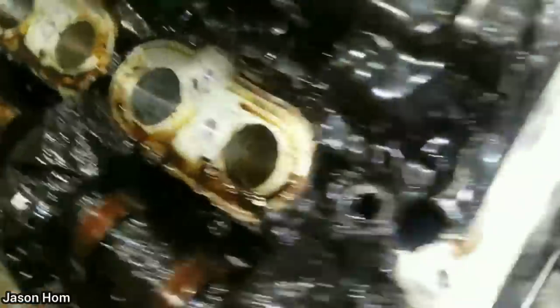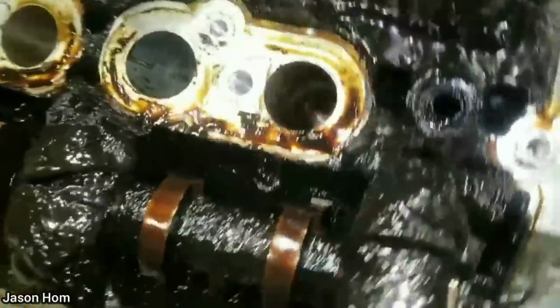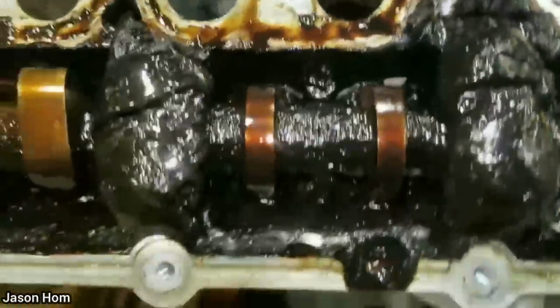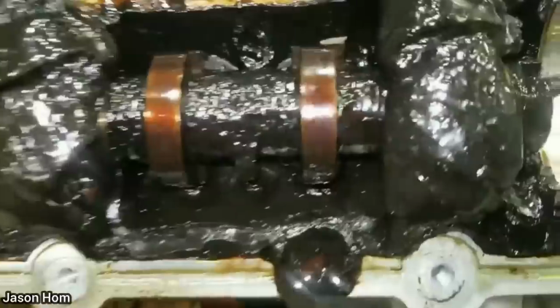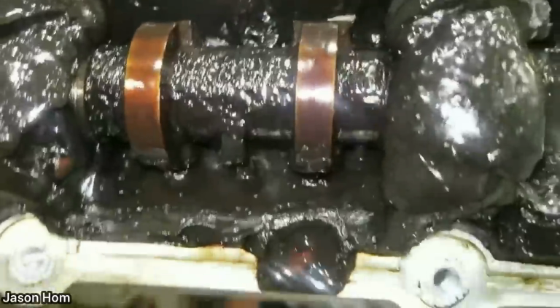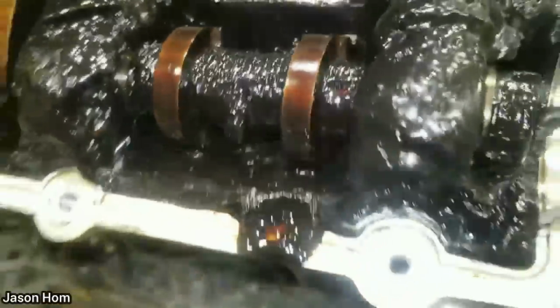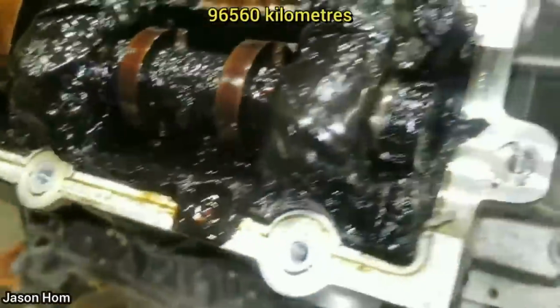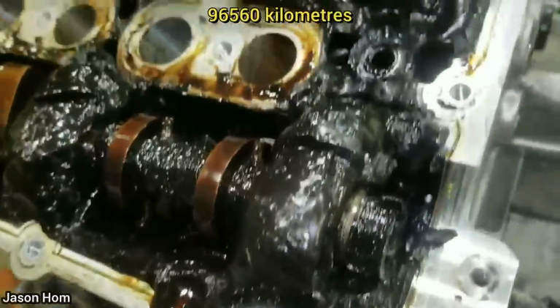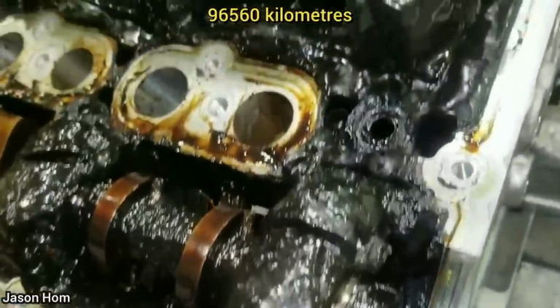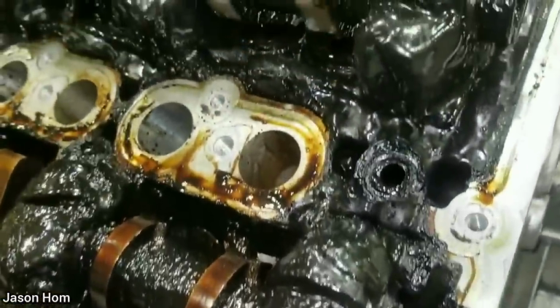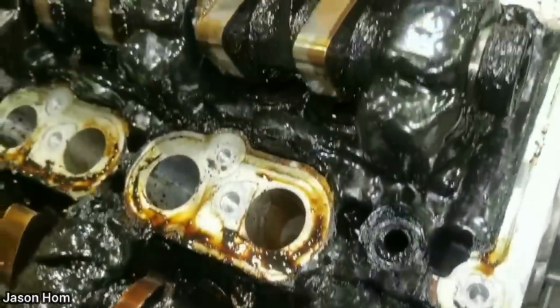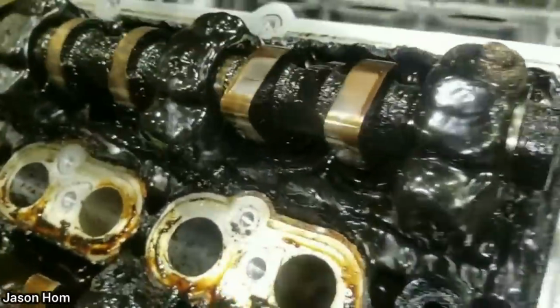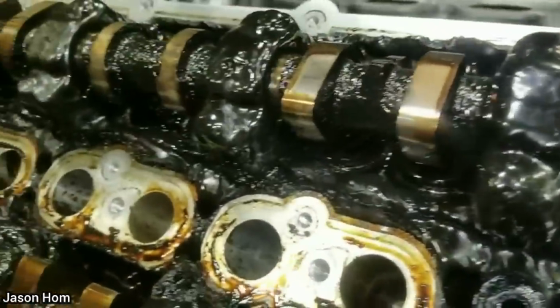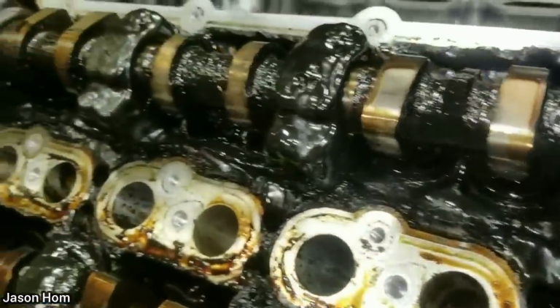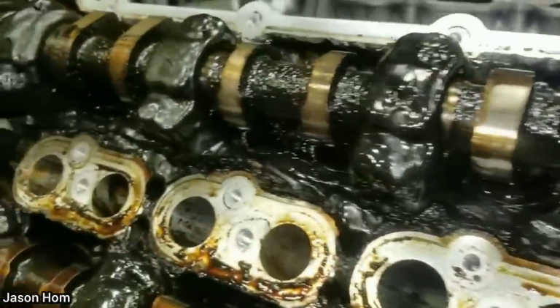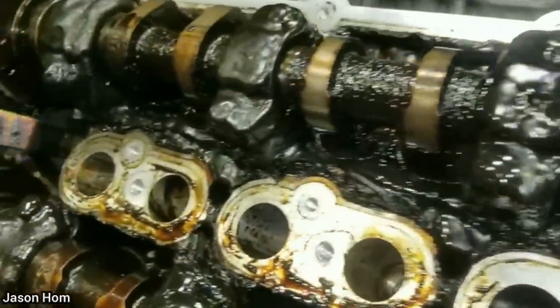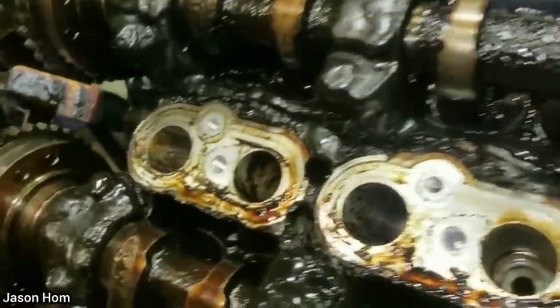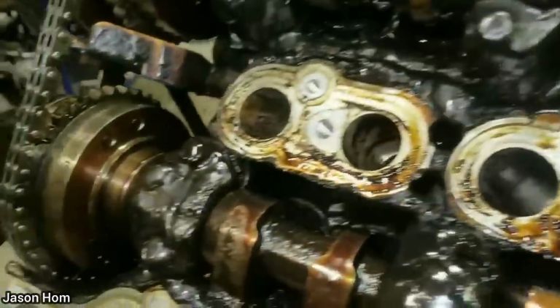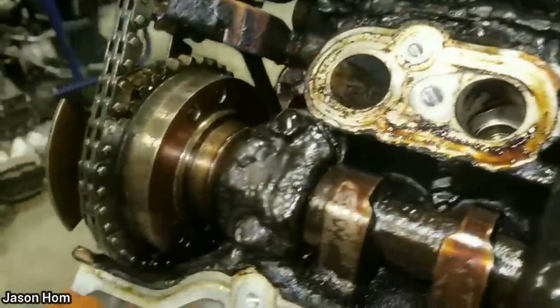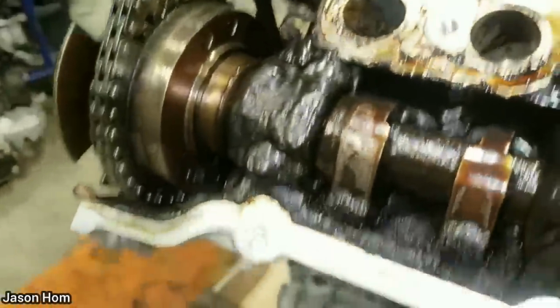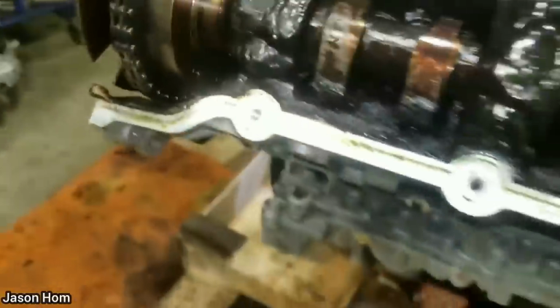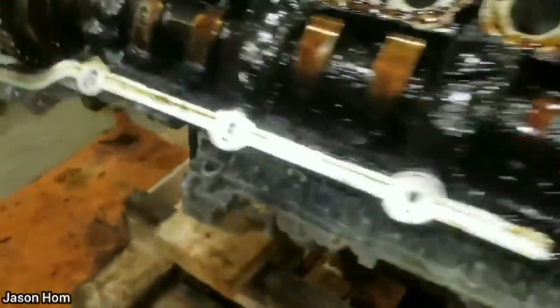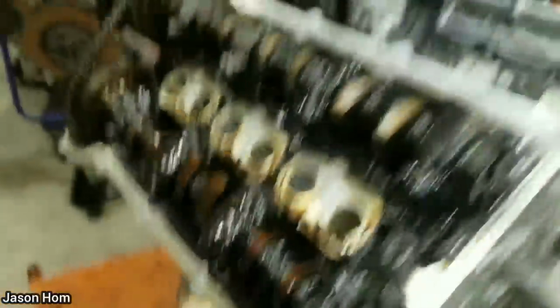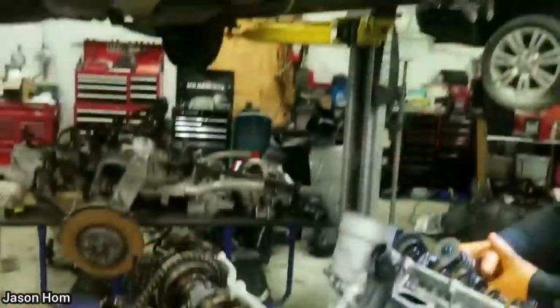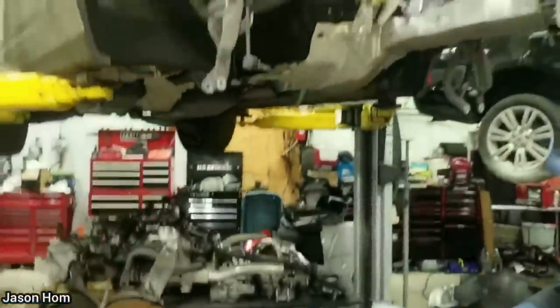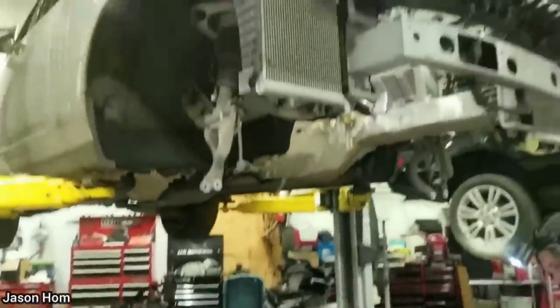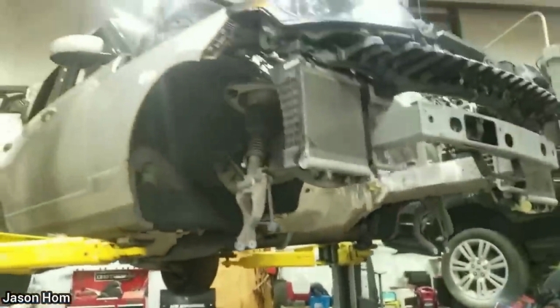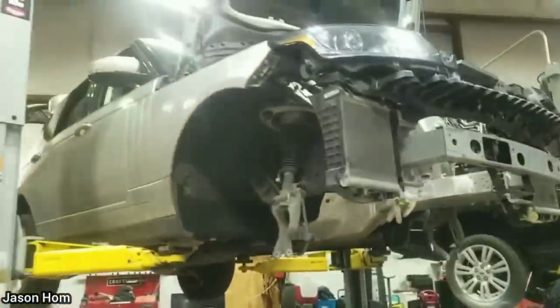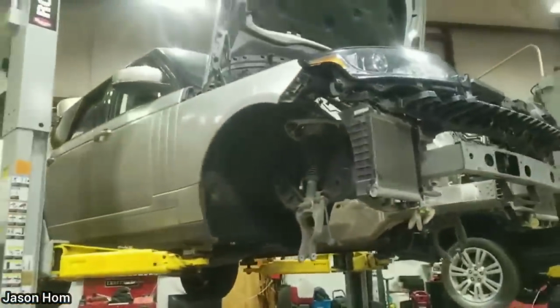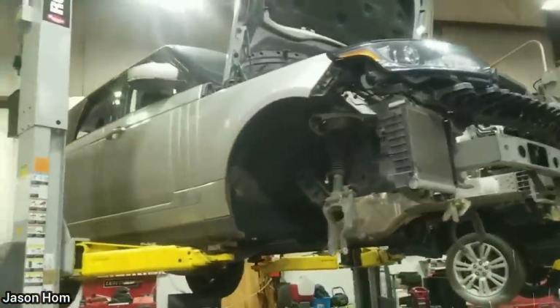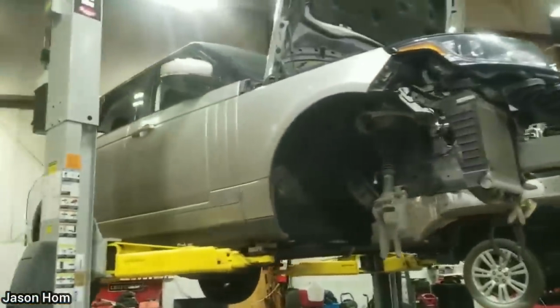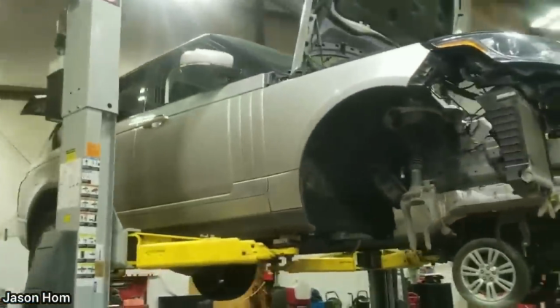This 2017 Range Rover with over 60,000 miles on it was brought in as the engine is seized. They aren't sure when the last oil change was performed as there are no service records for this vehicle, but it'll be getting a used engine installed.